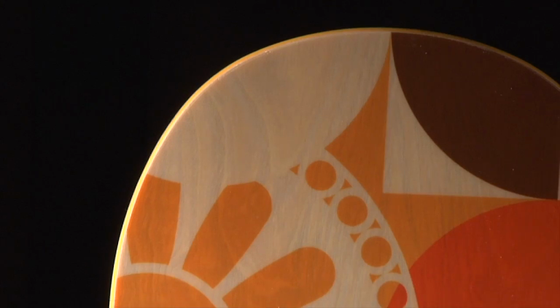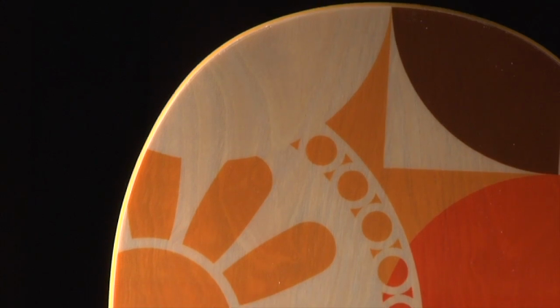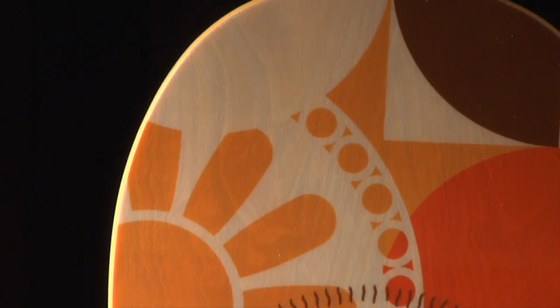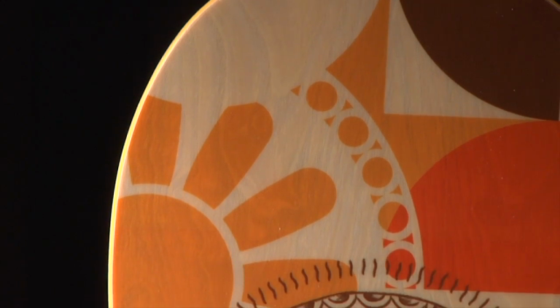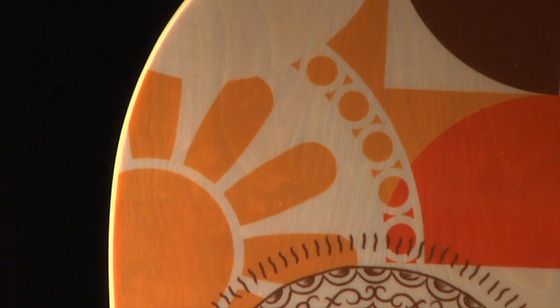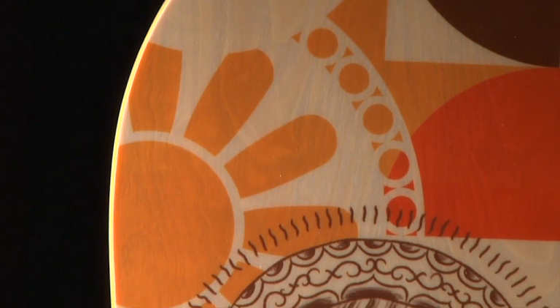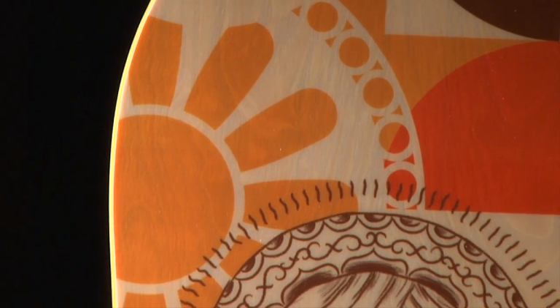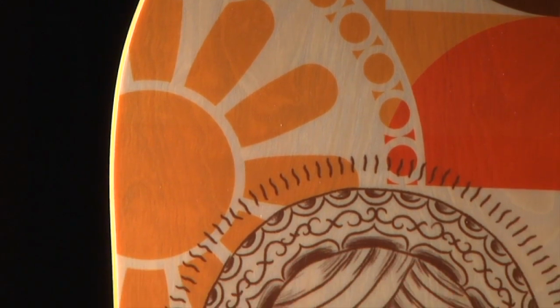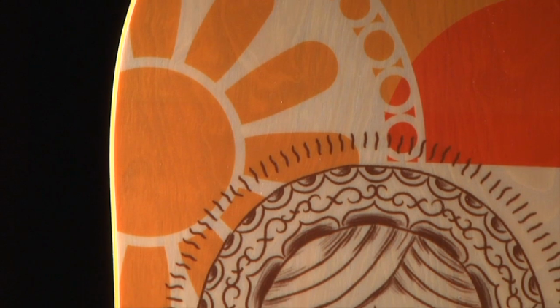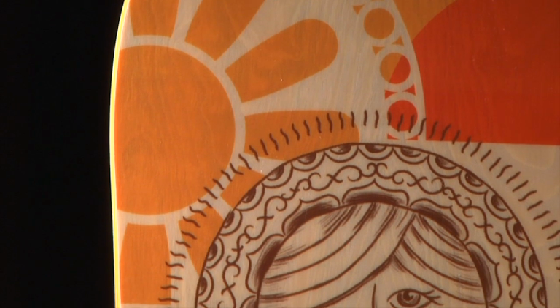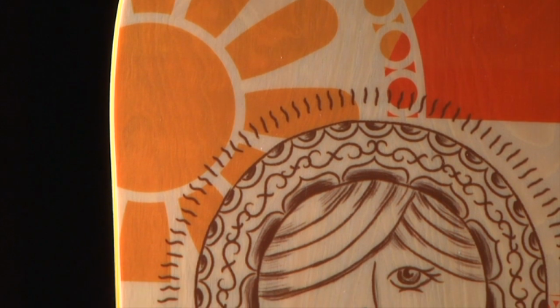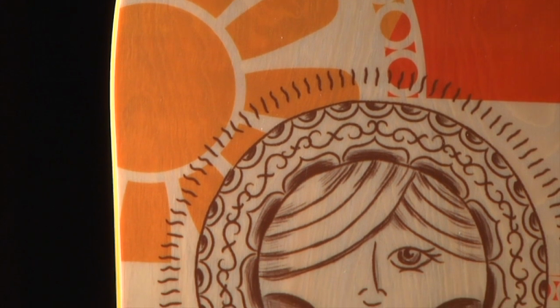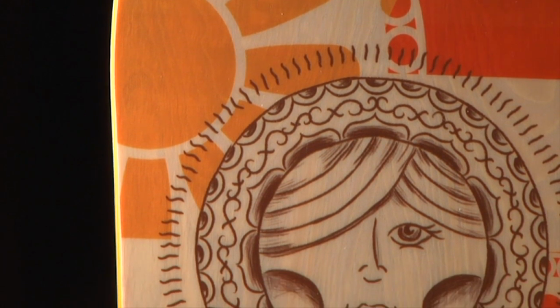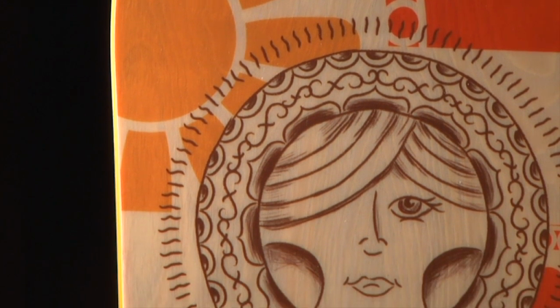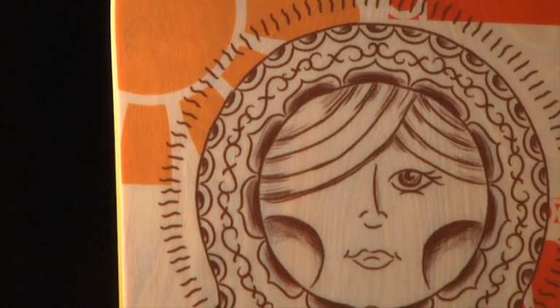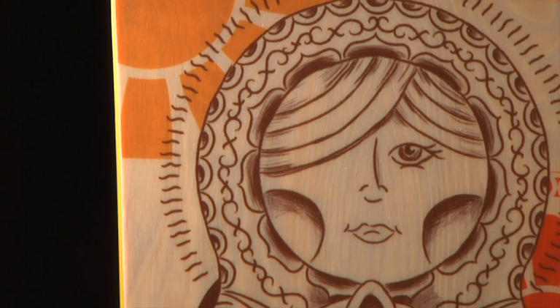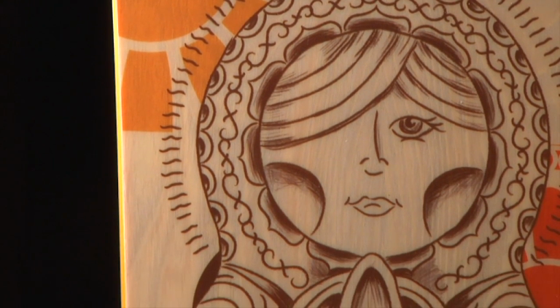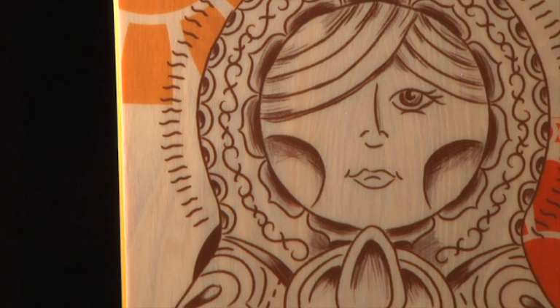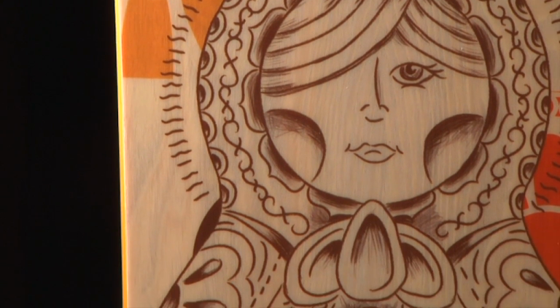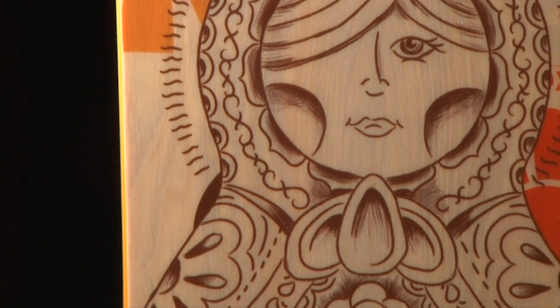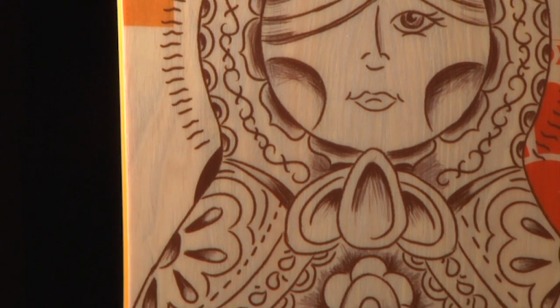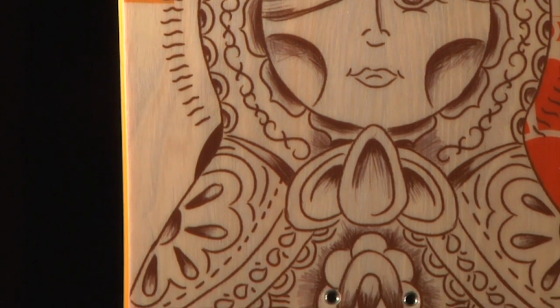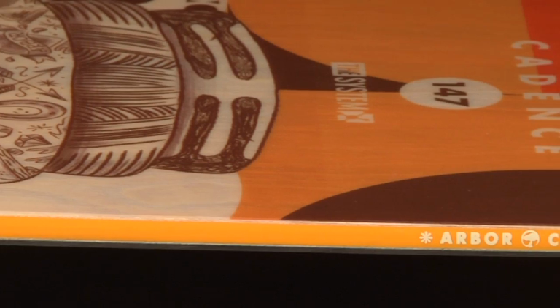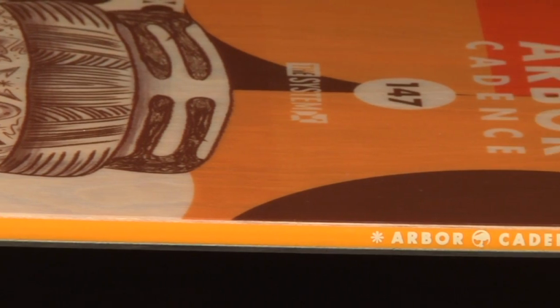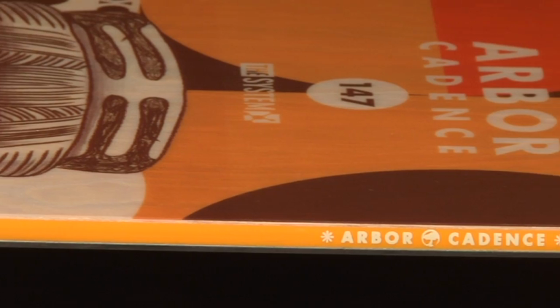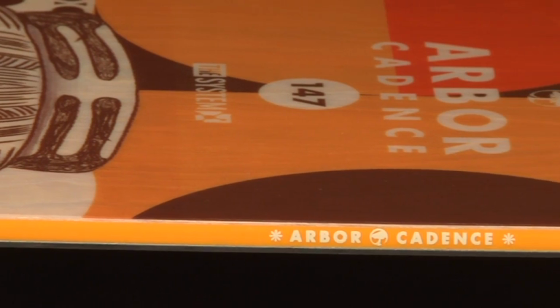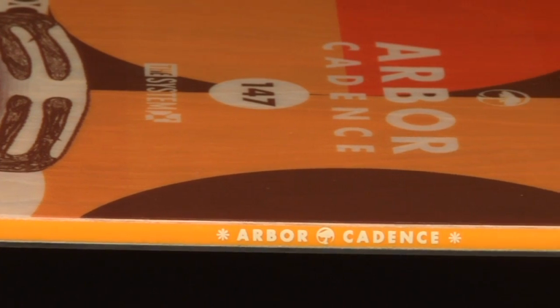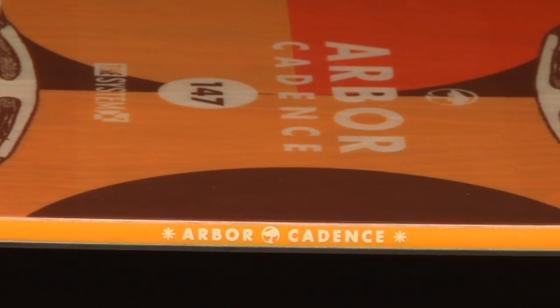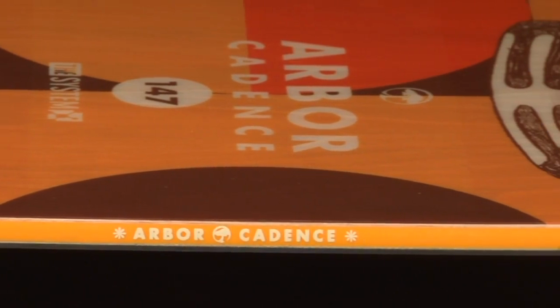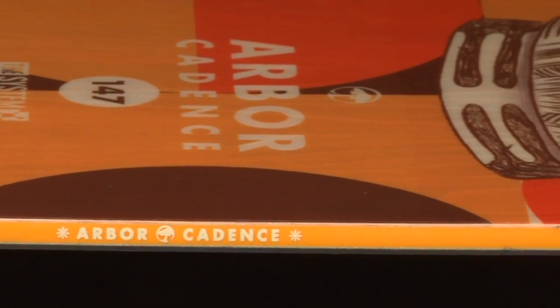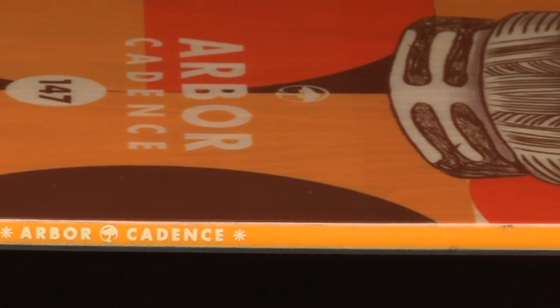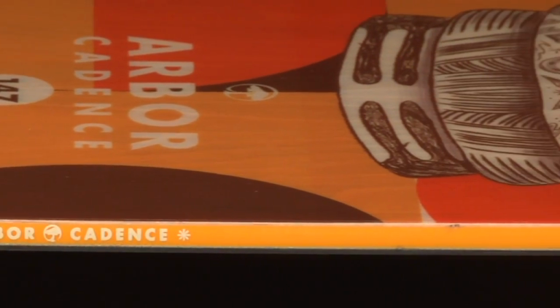The Cadence also features Arbor's signature Real Wood Power Ply, a structural top sheet produced from sustainably sourced natural wood veneer. A 100% poplar wood core provides durability and return.